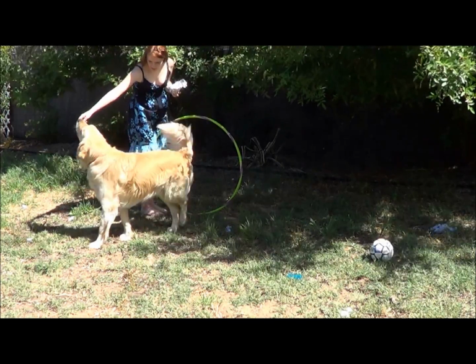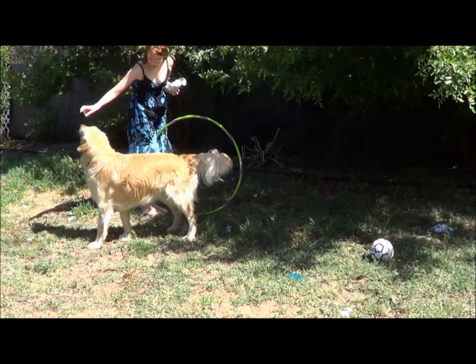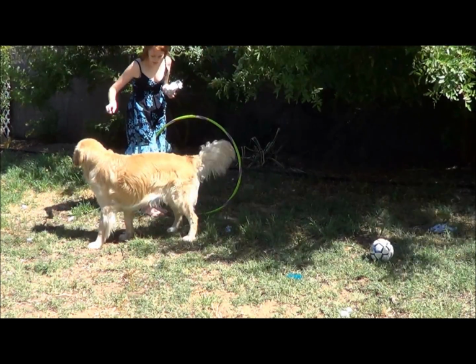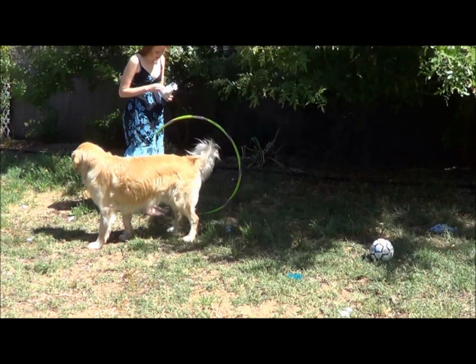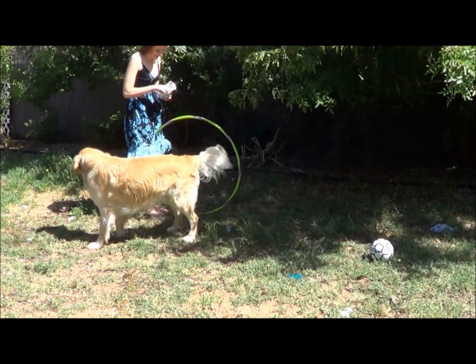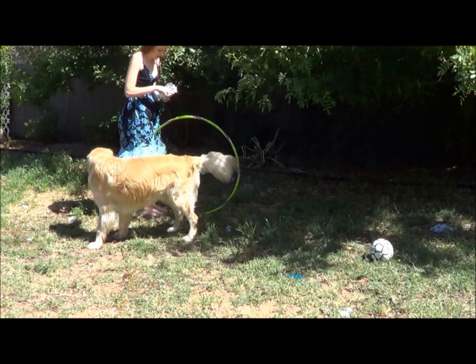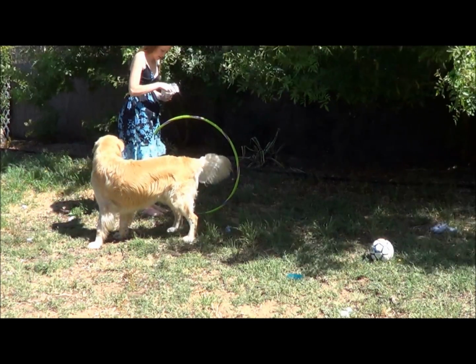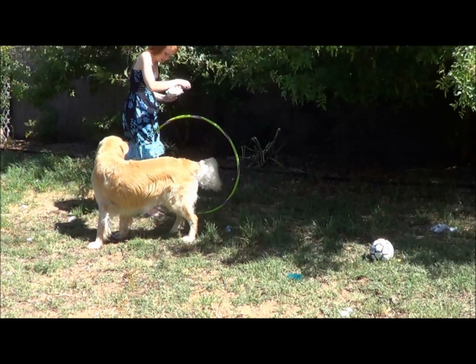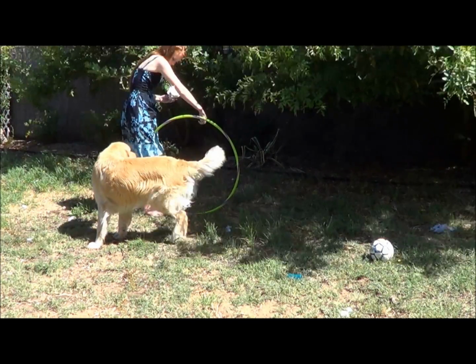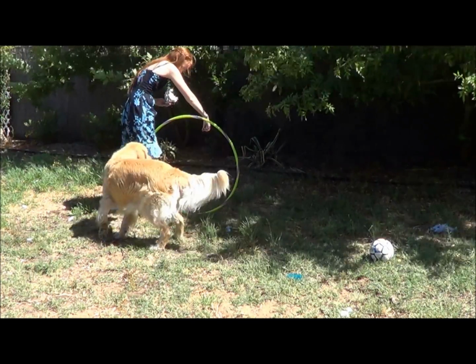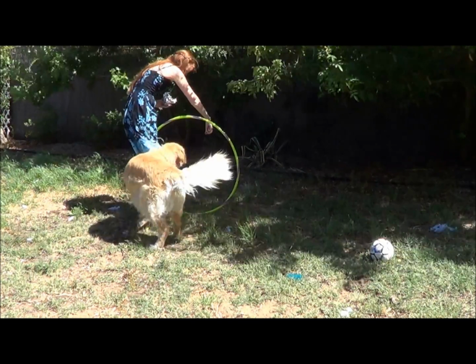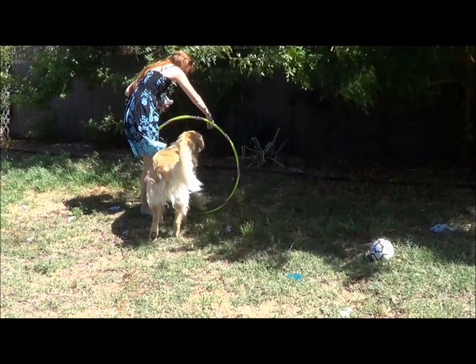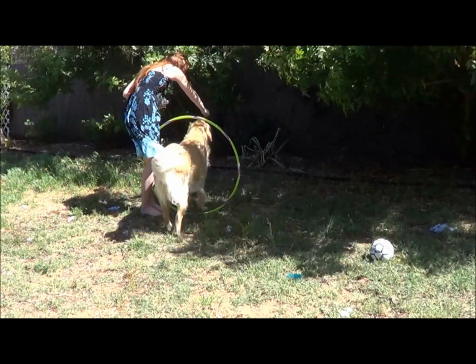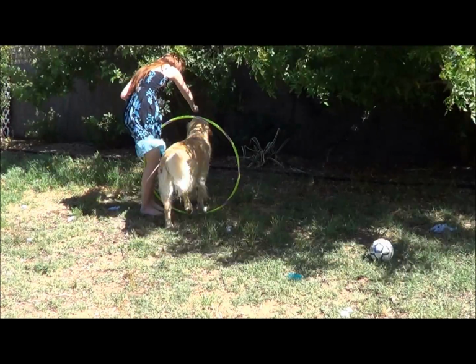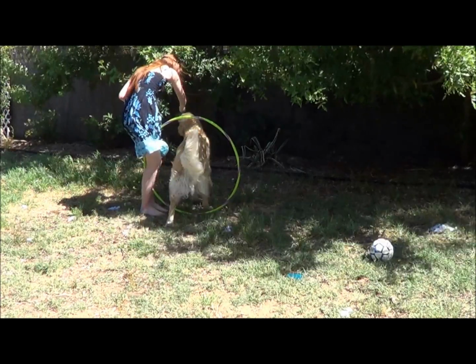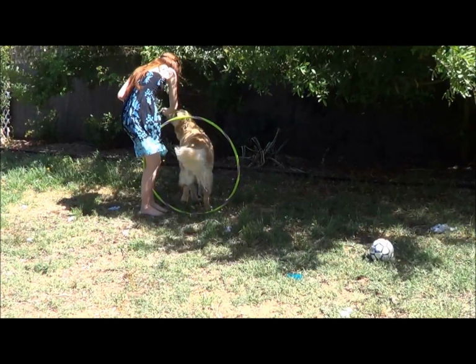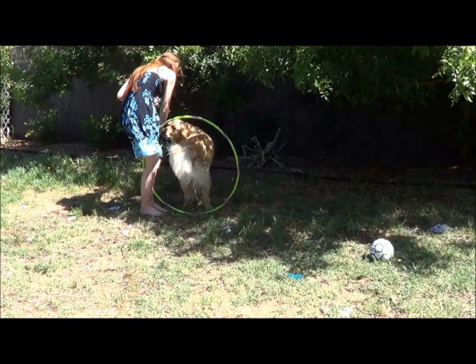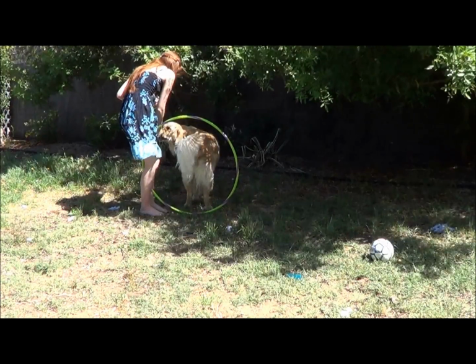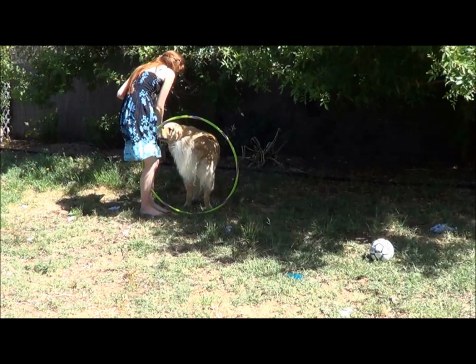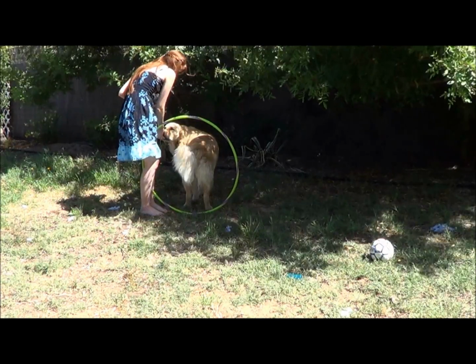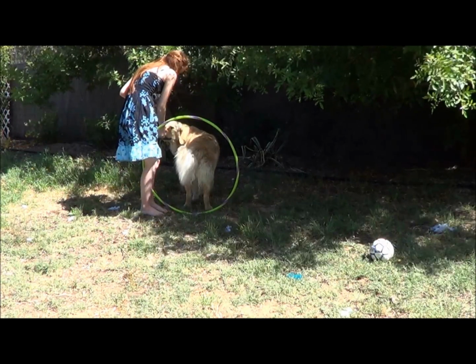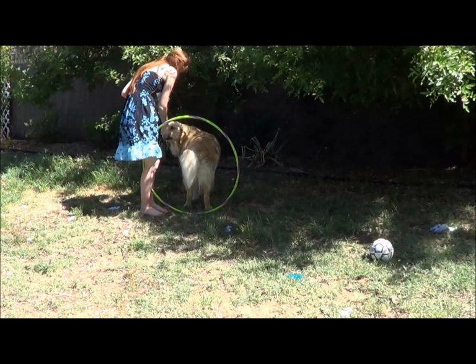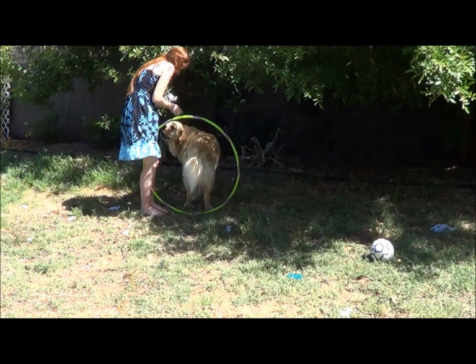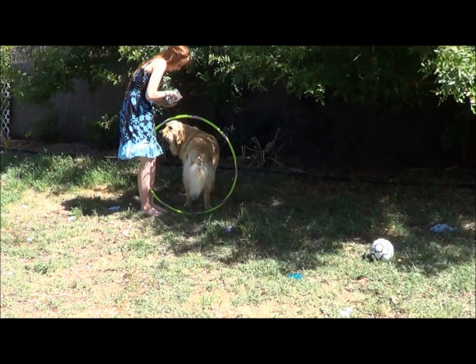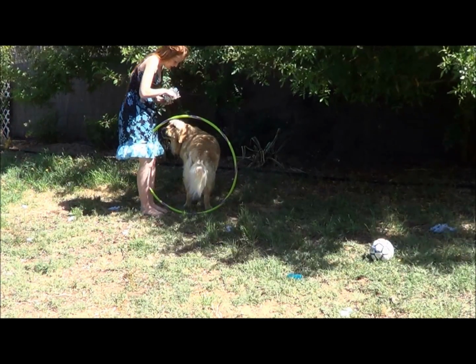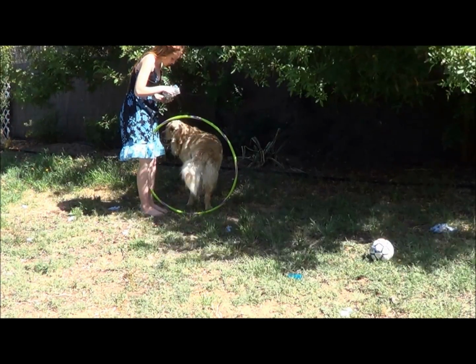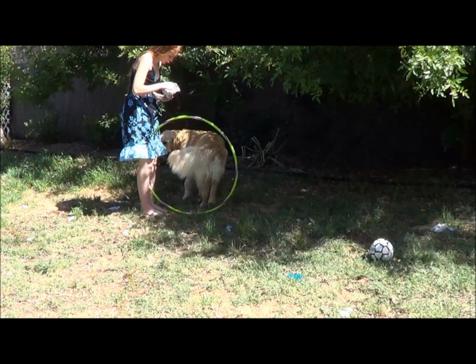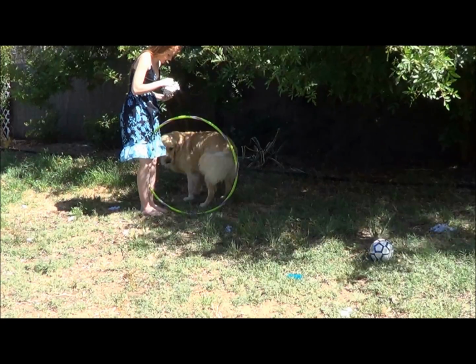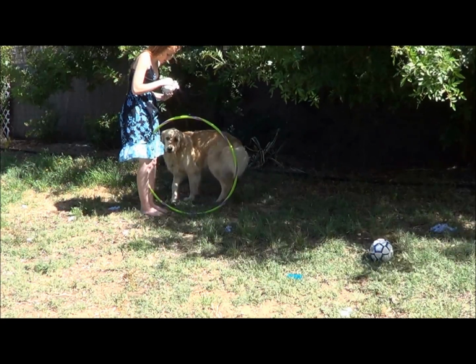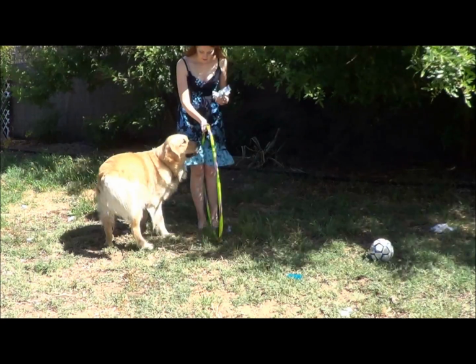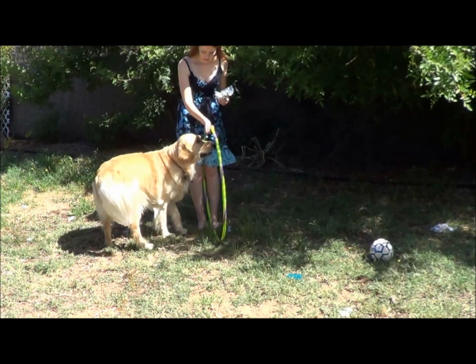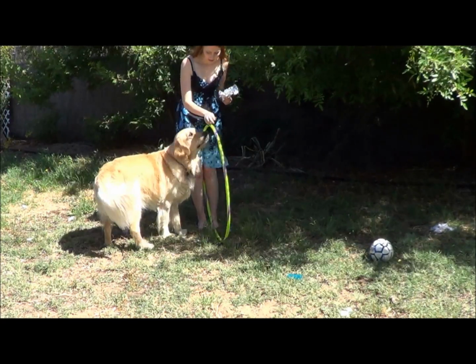Do not give your dog a reward until they are all the way through the hoop, unless your dog is really hesitant to walk through the hoop, in which case you can reward them for each little step through the hoop that they take.